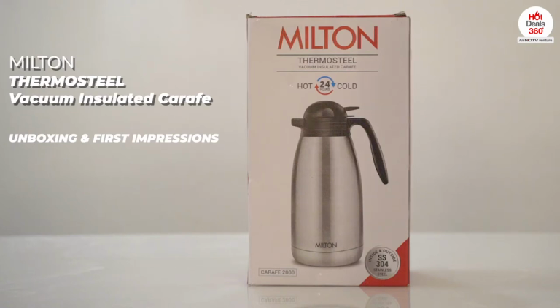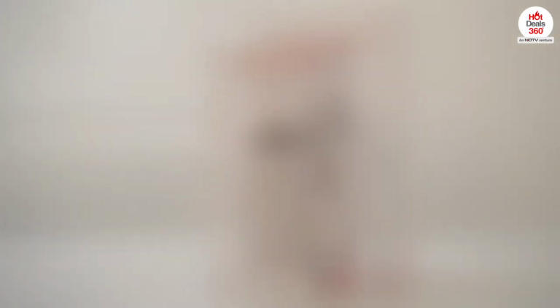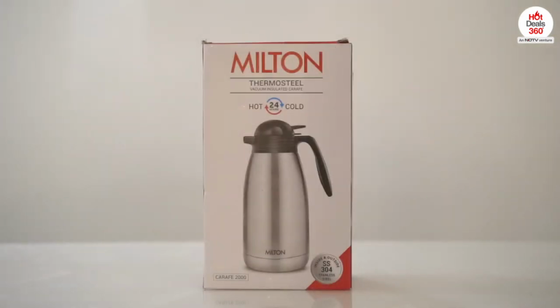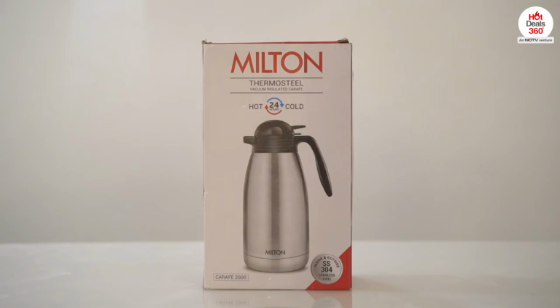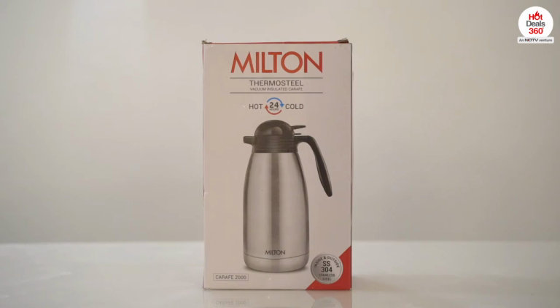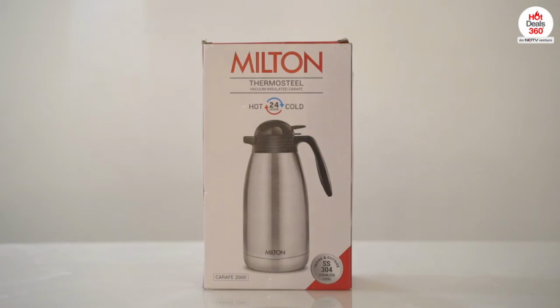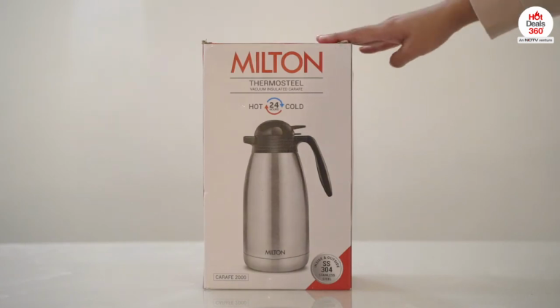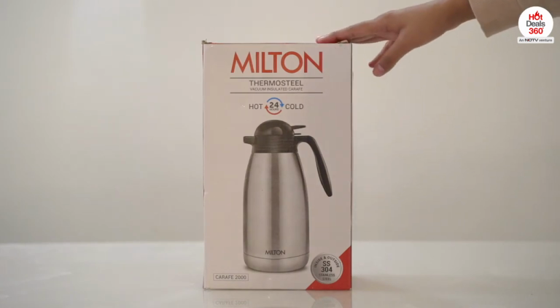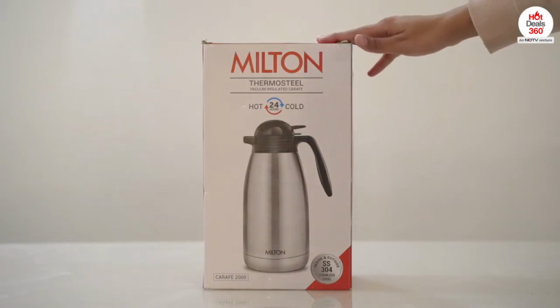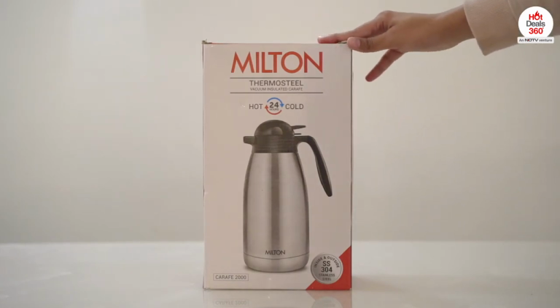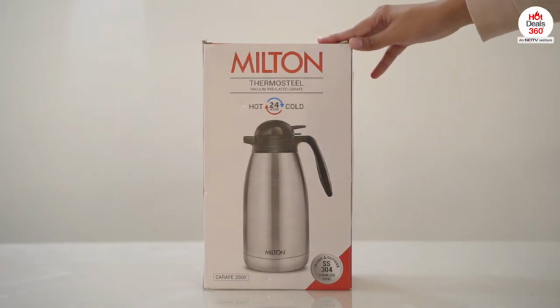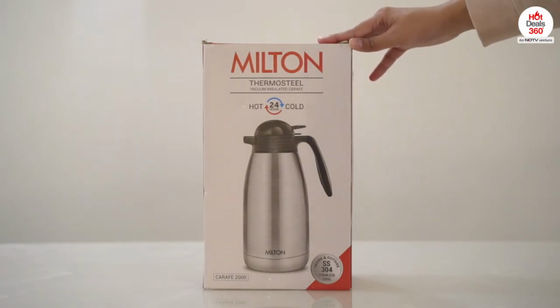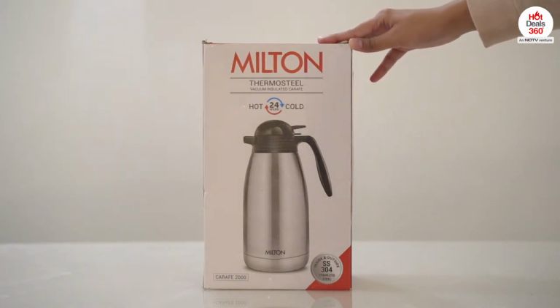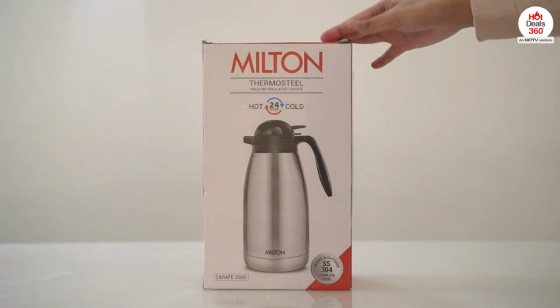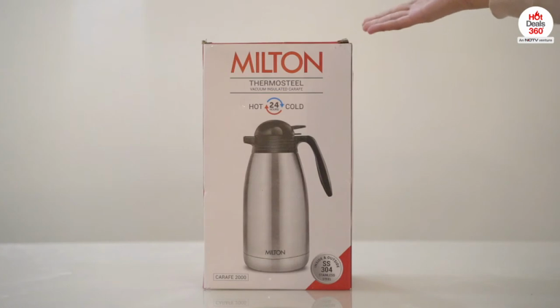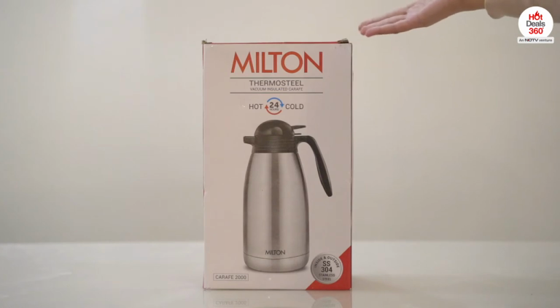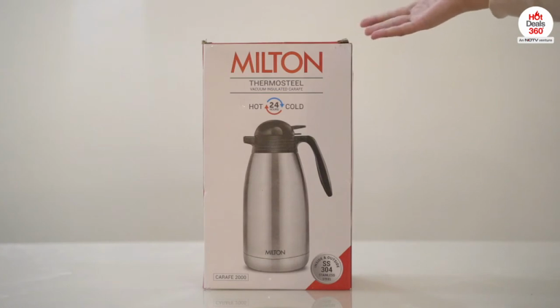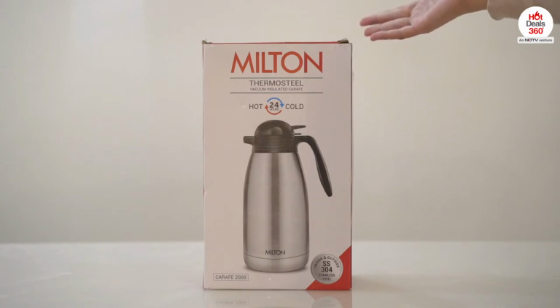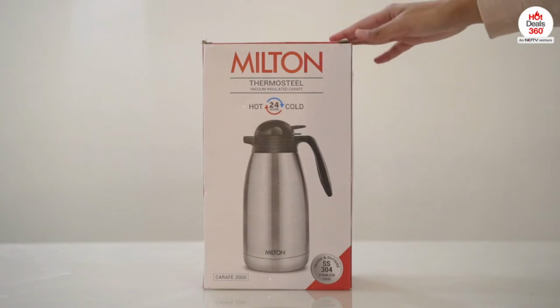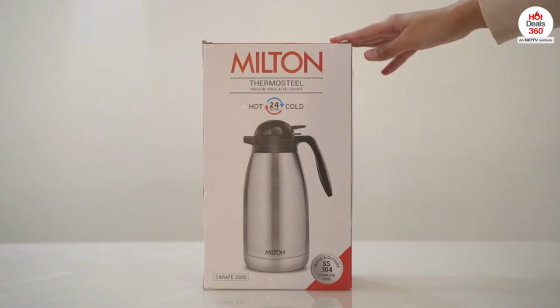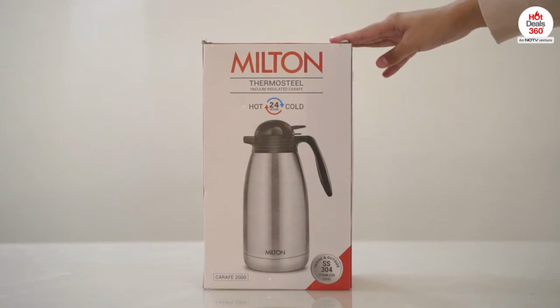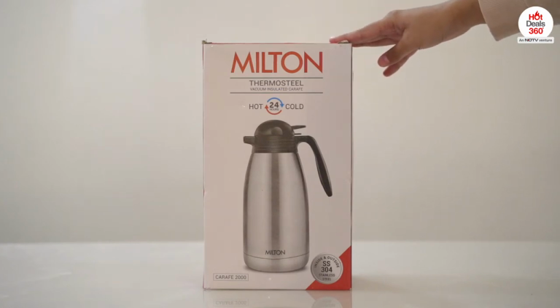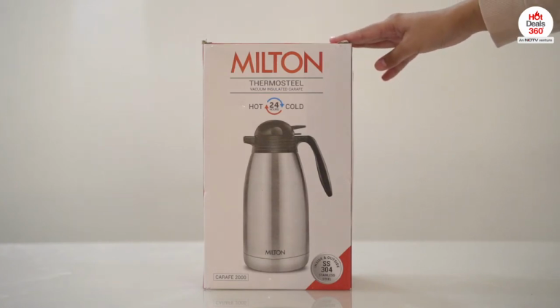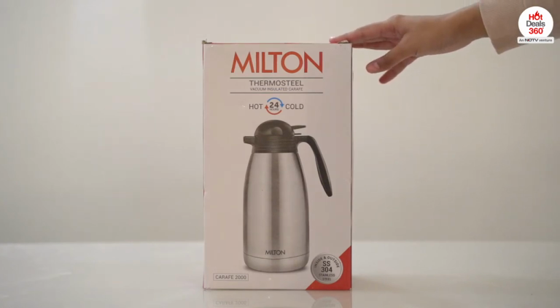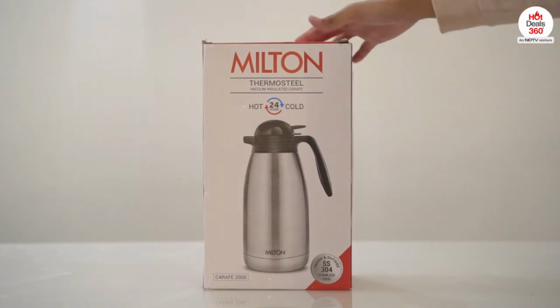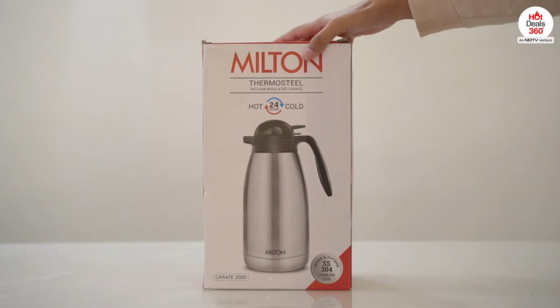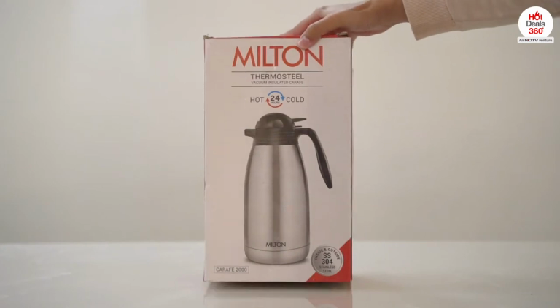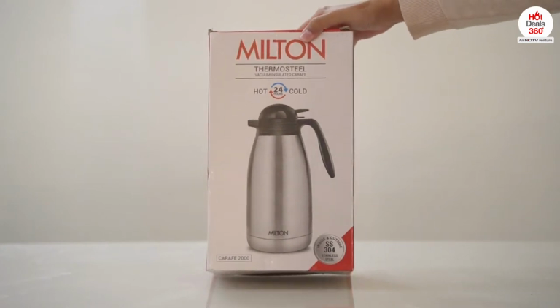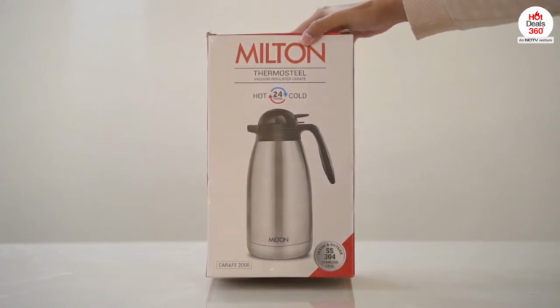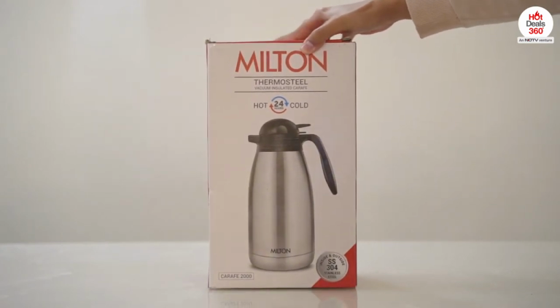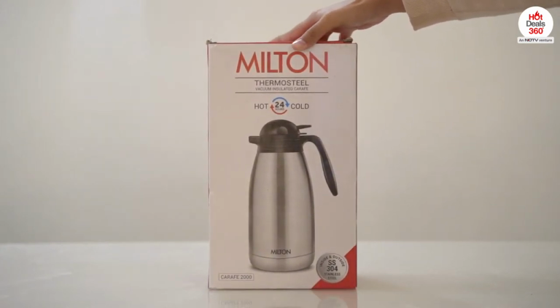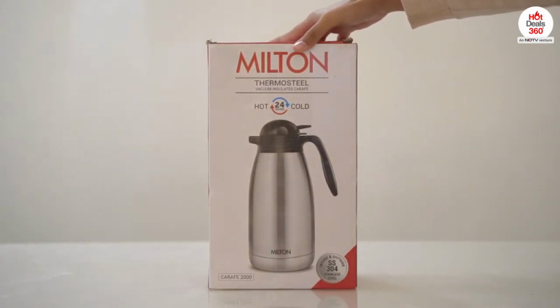Hi guys, today I have with me the Milton Thermosteel Vacuum Insulated Carafe, and in this video I'll be reviewing this product. So without any further ado, let's quickly get started. This is how the packaging looks like.